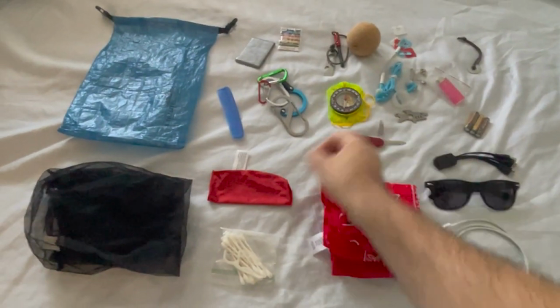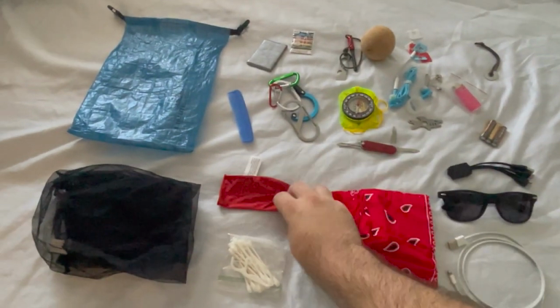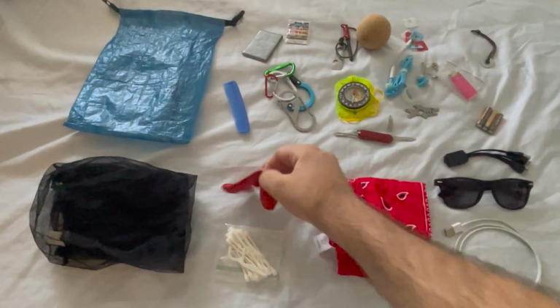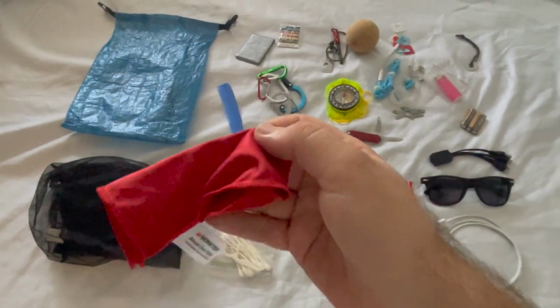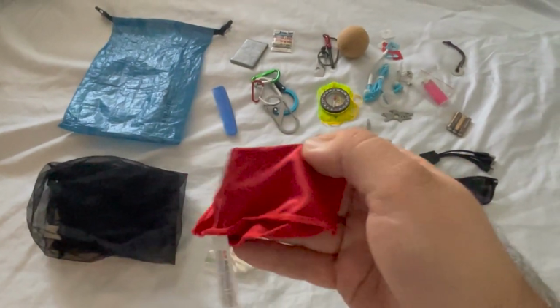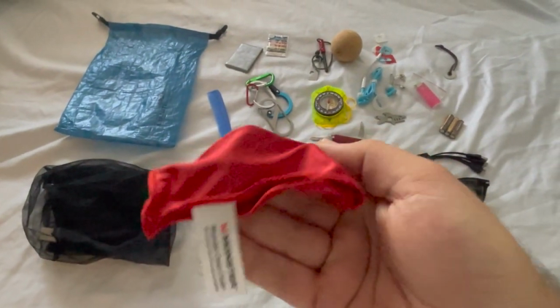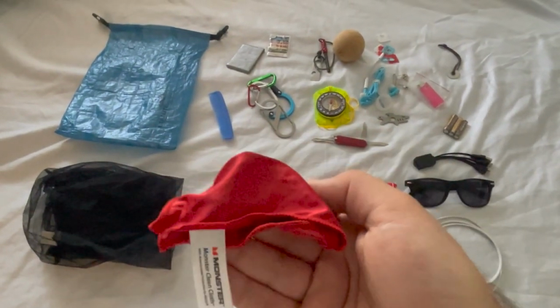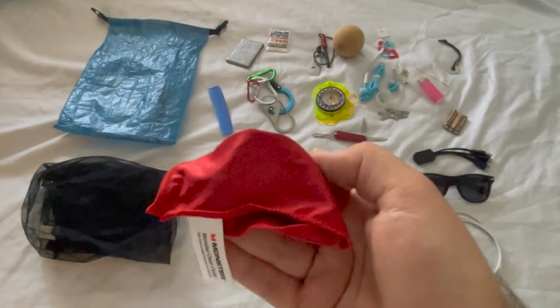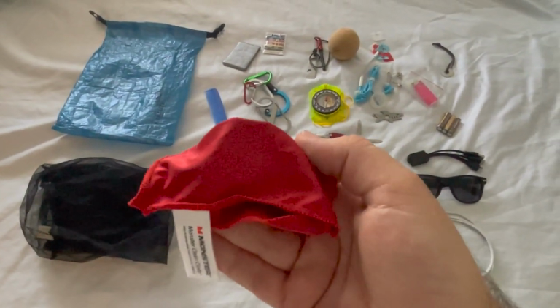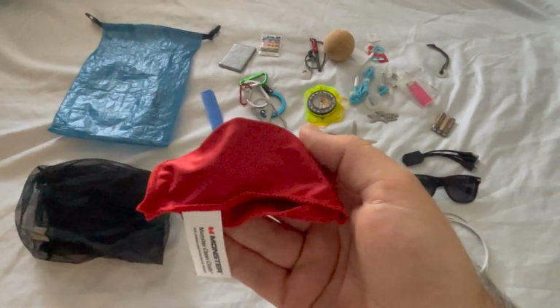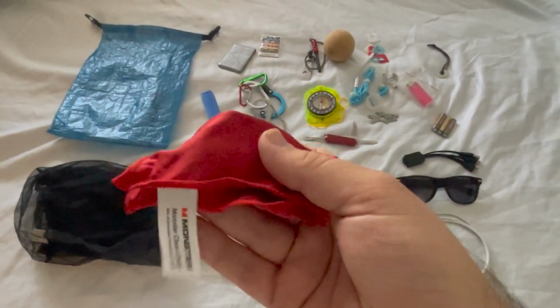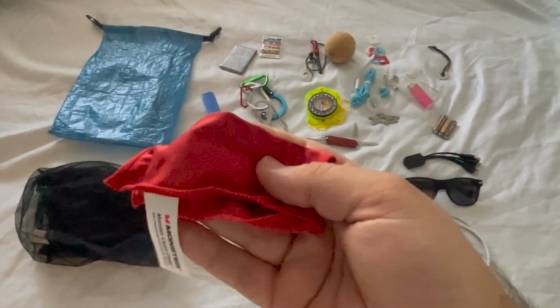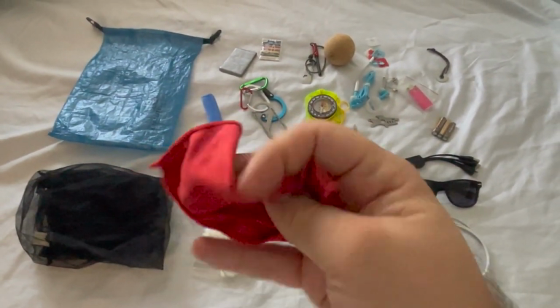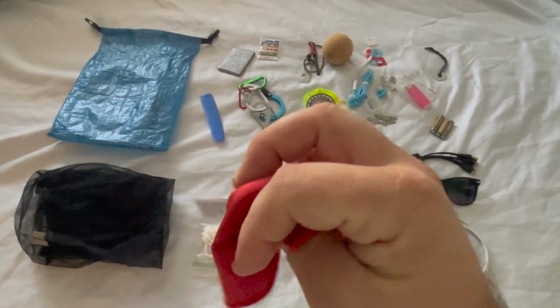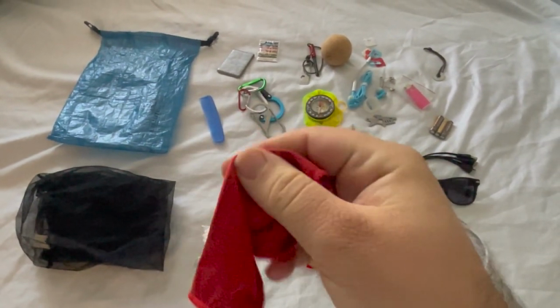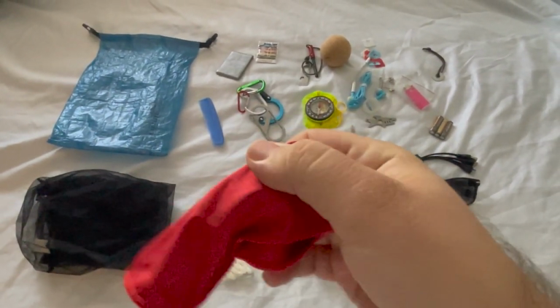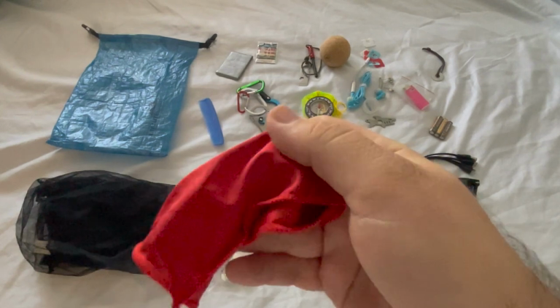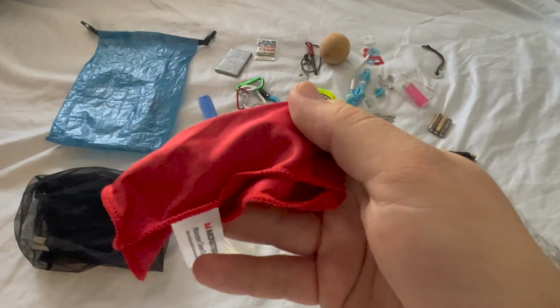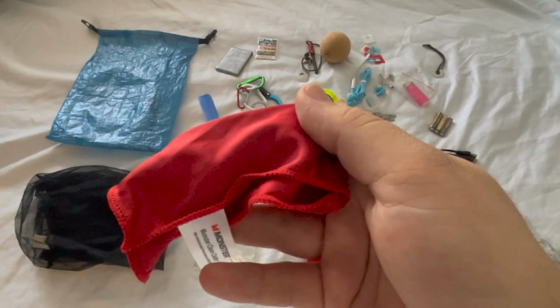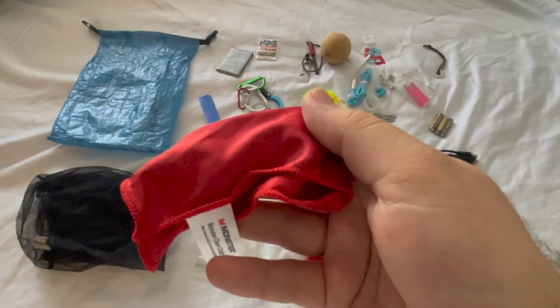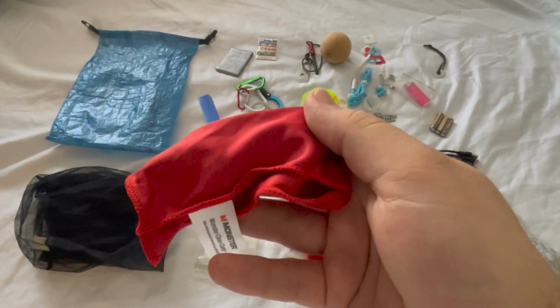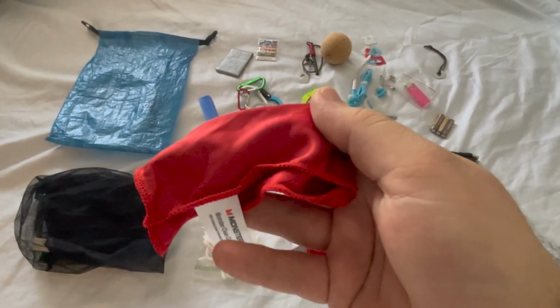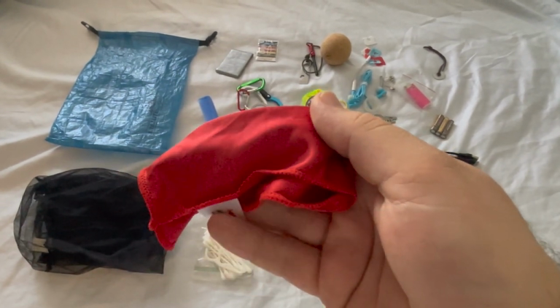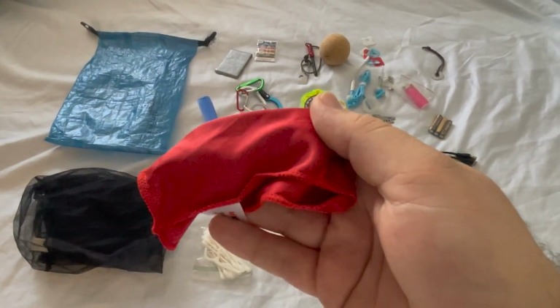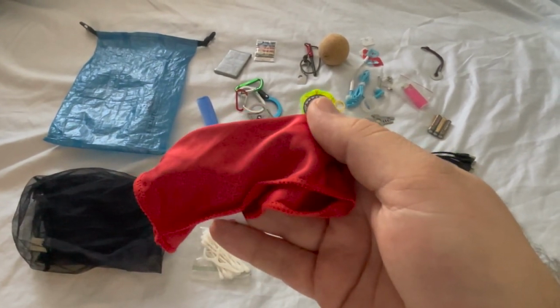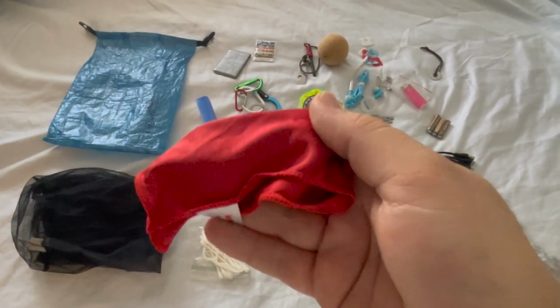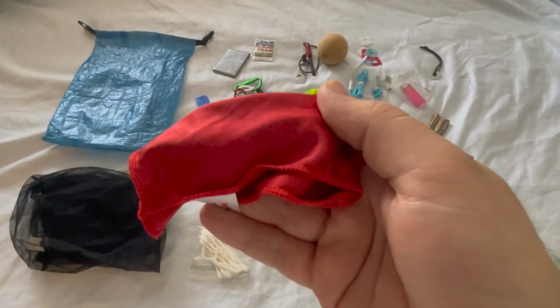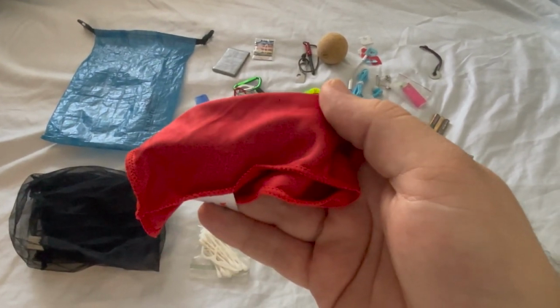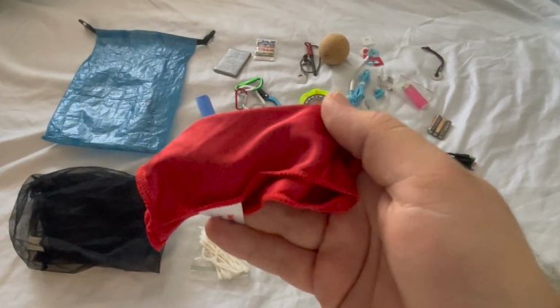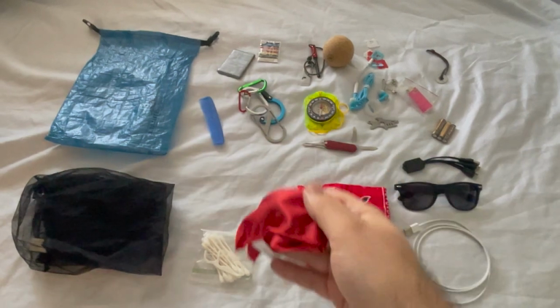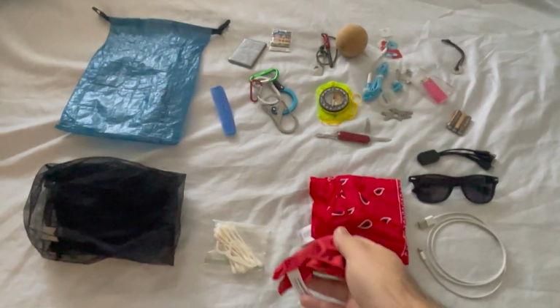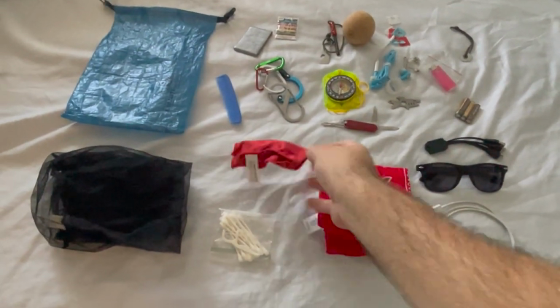The next thing I carry is a chamois cloth. I have sunglasses and electronics, and let's get real — your shirt is usually getting a little gross to be wiping off your lenses in the backcountry.